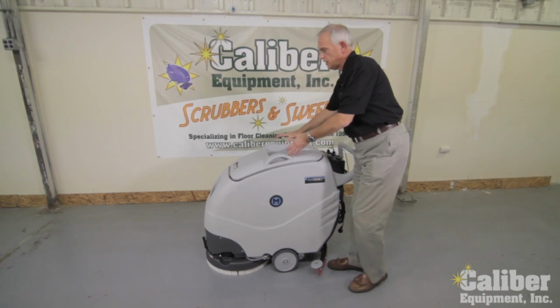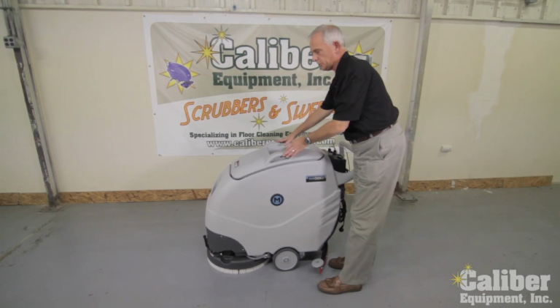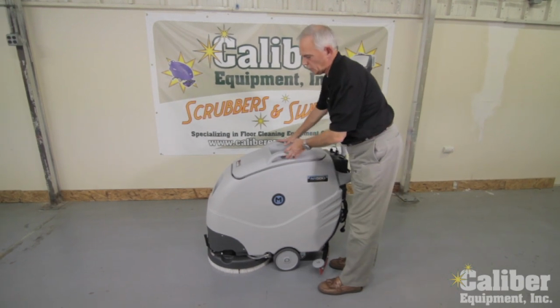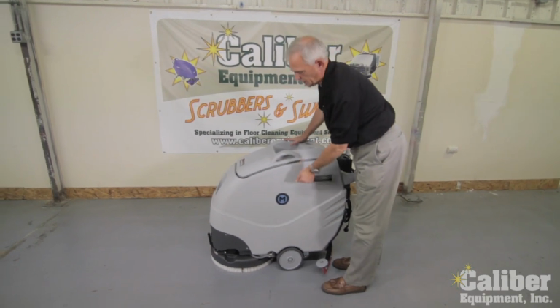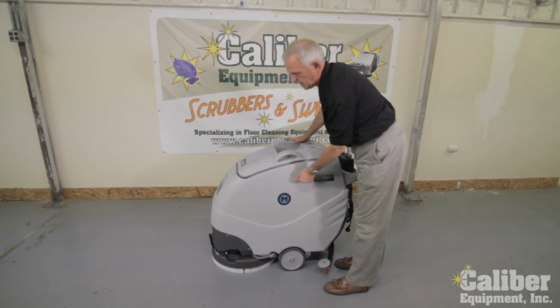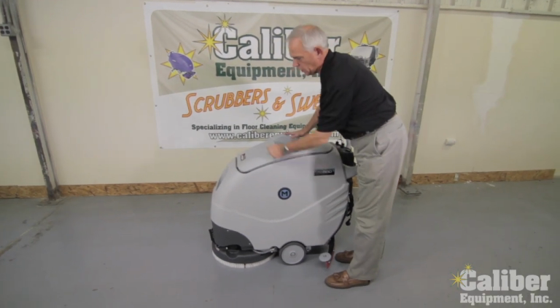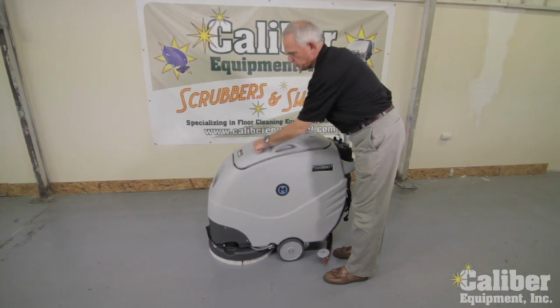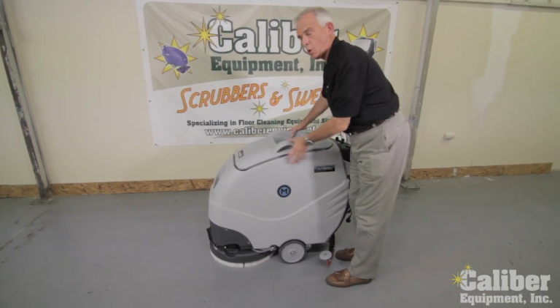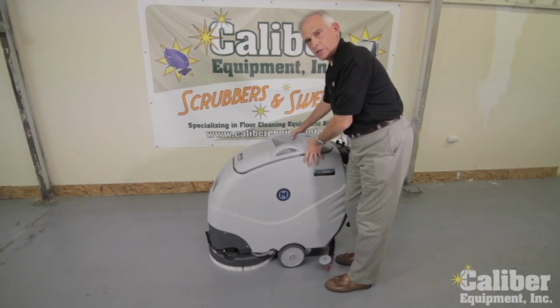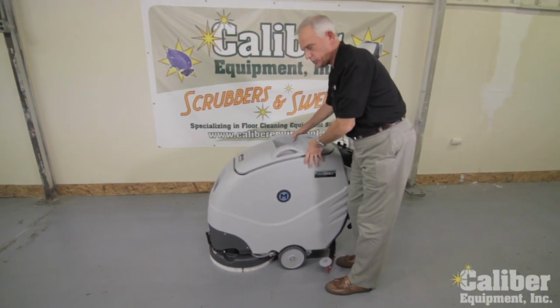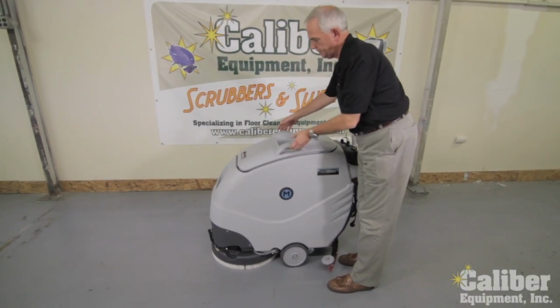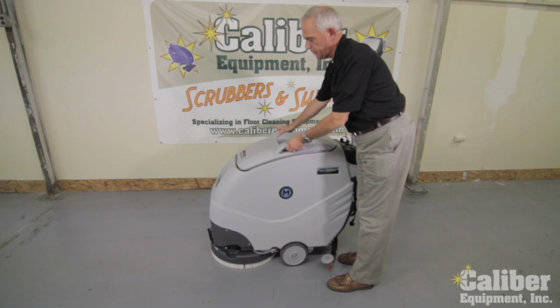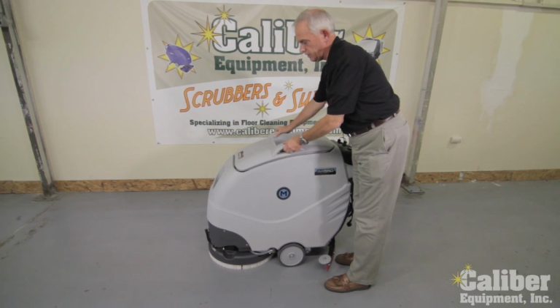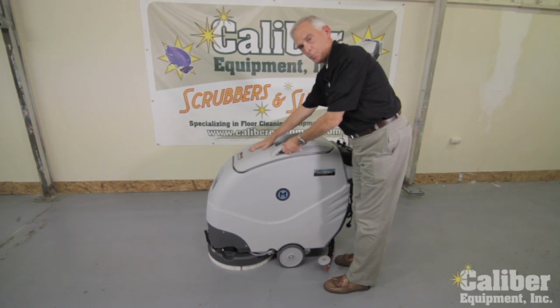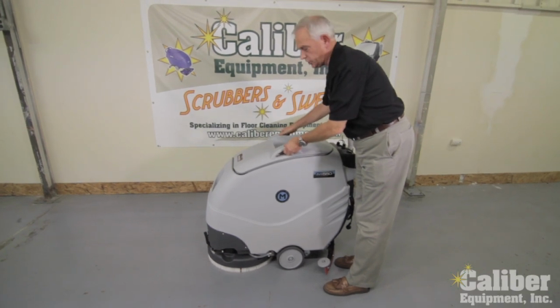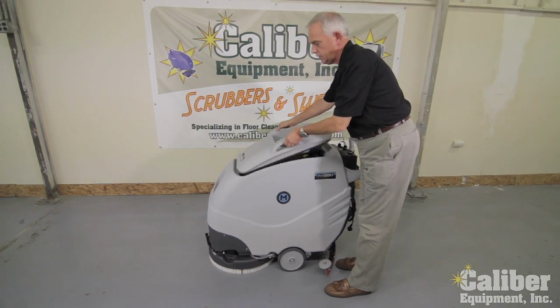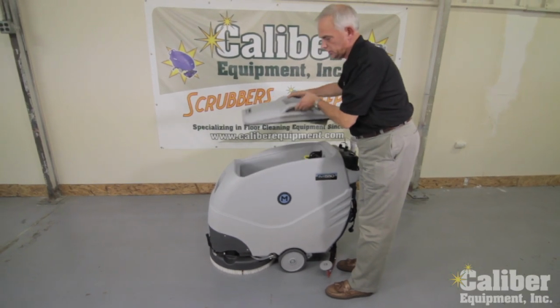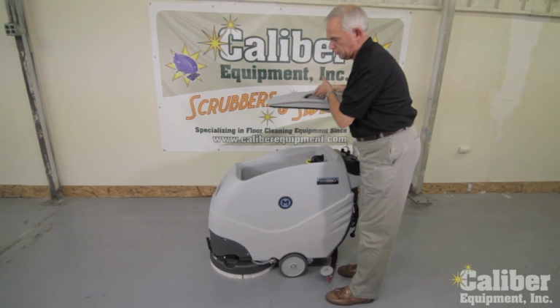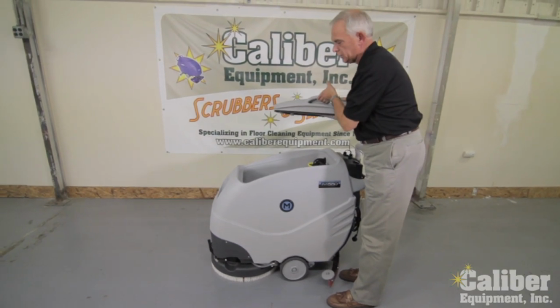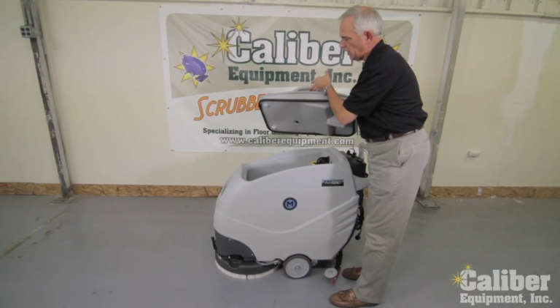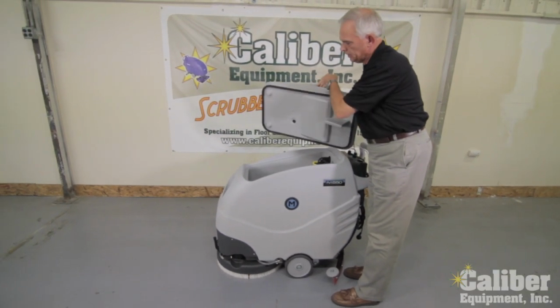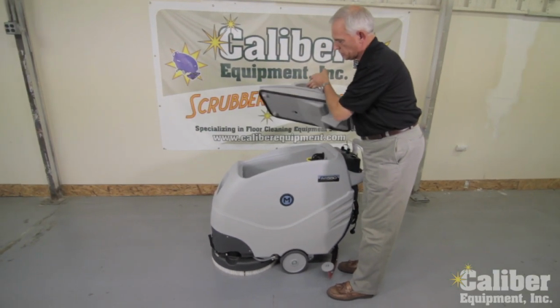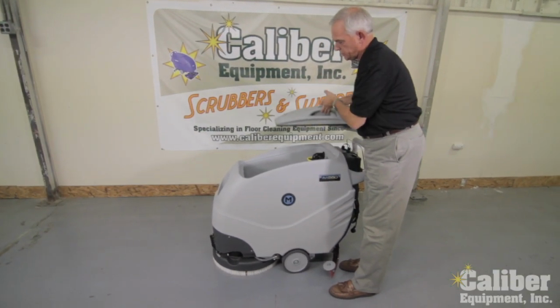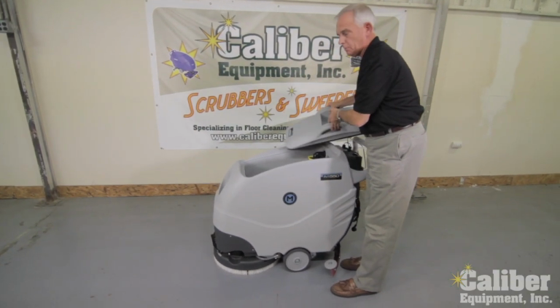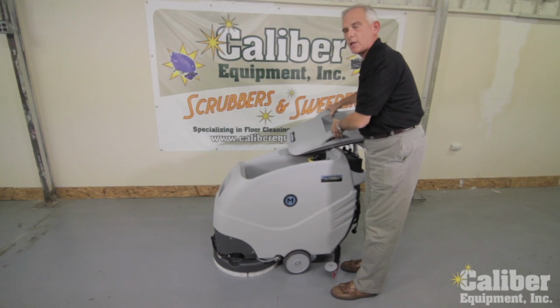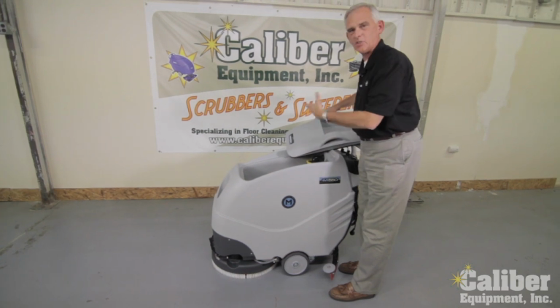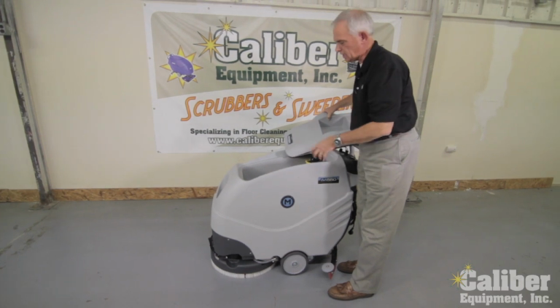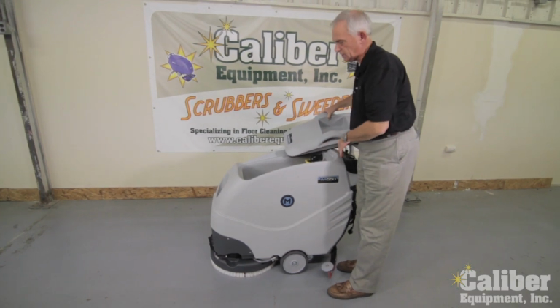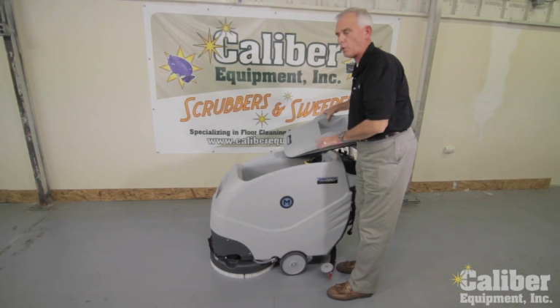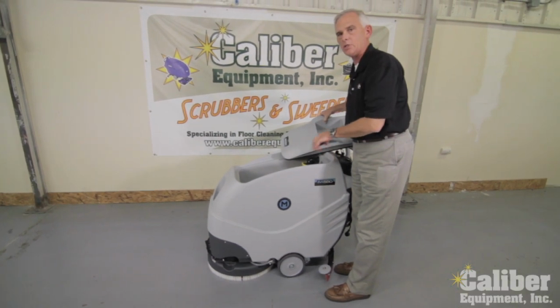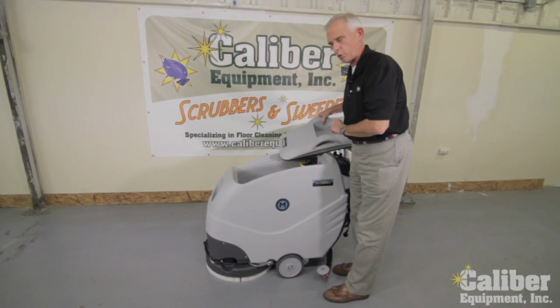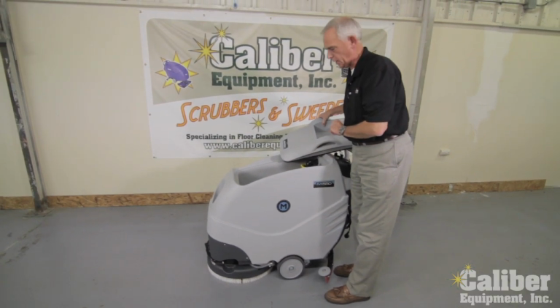A couple of things you'll notice: very heavy, rugged, durable molded tanks. The top of the machine lifts completely off, so it makes maintaining and sanitizing extremely easy for your operators.